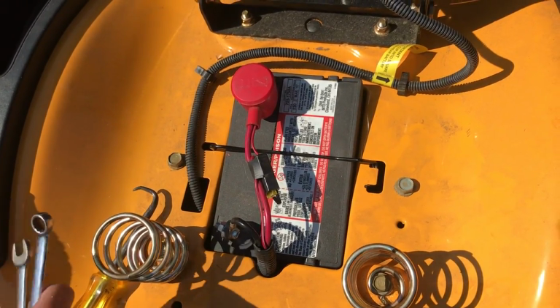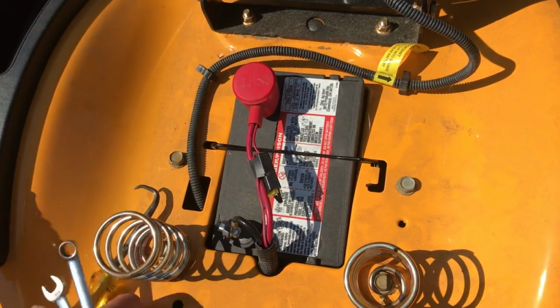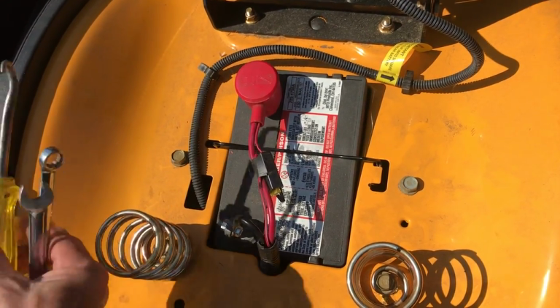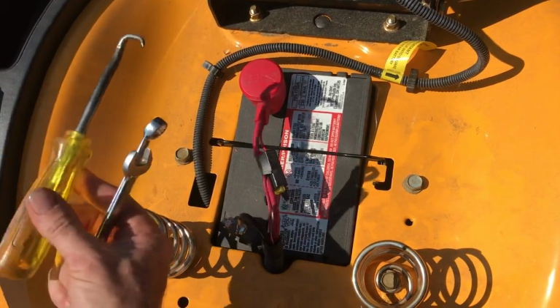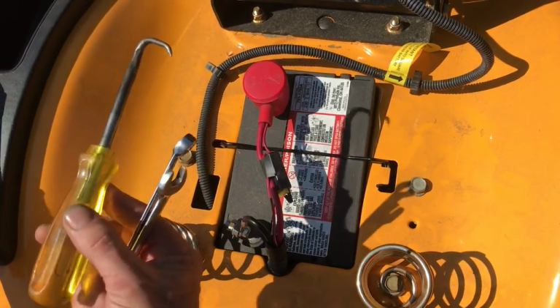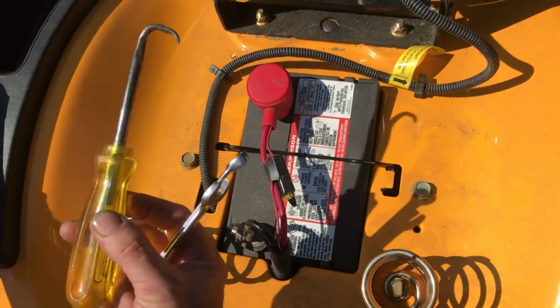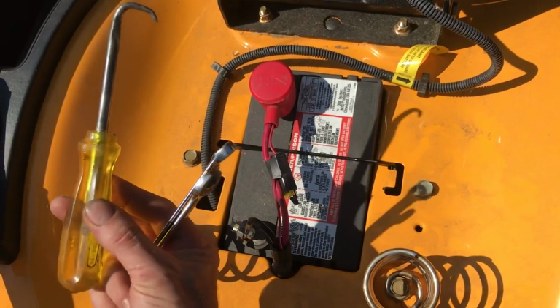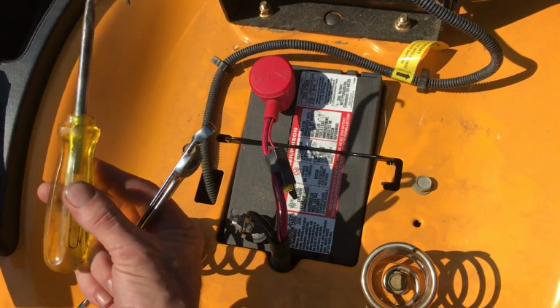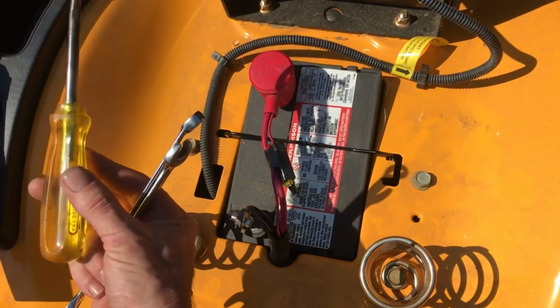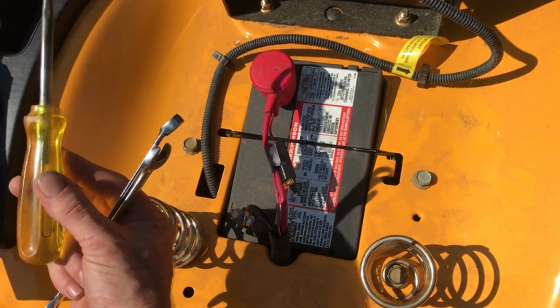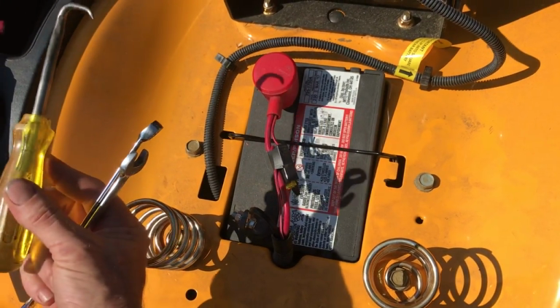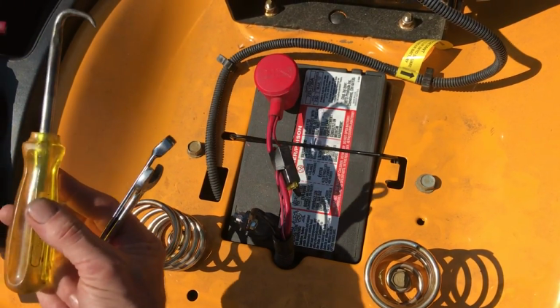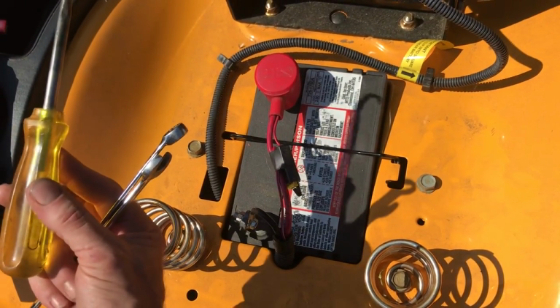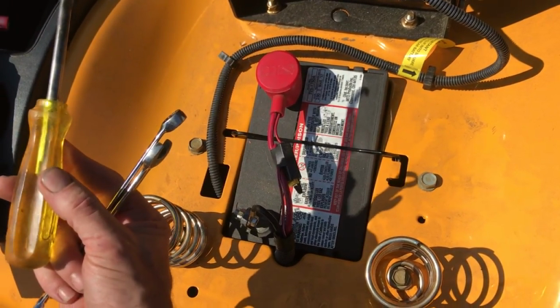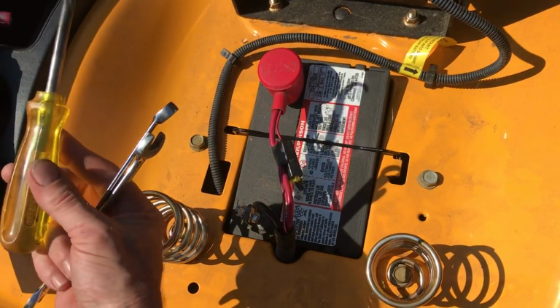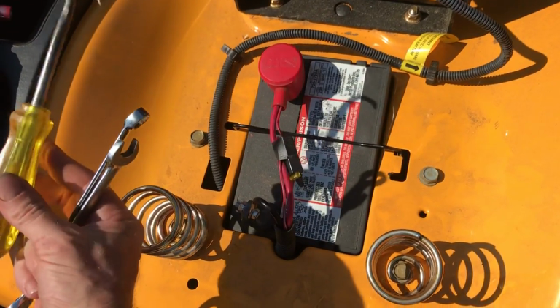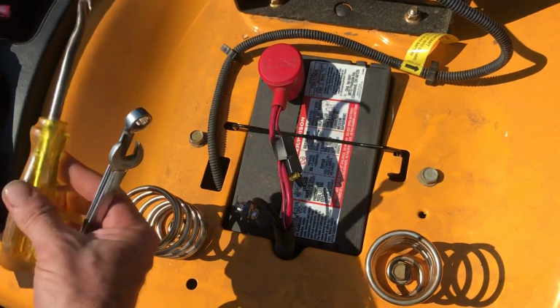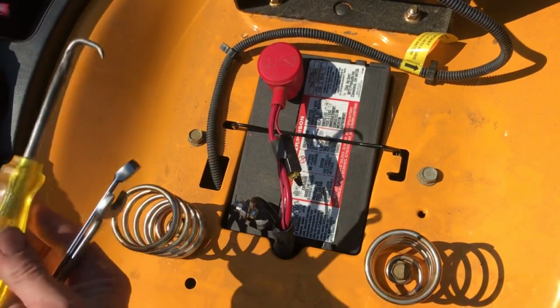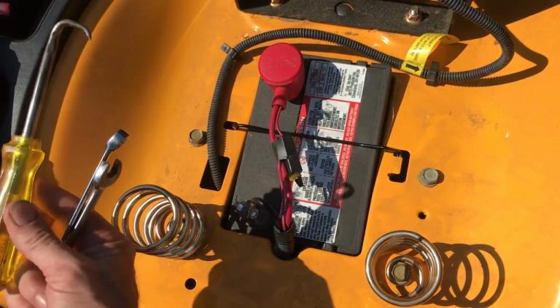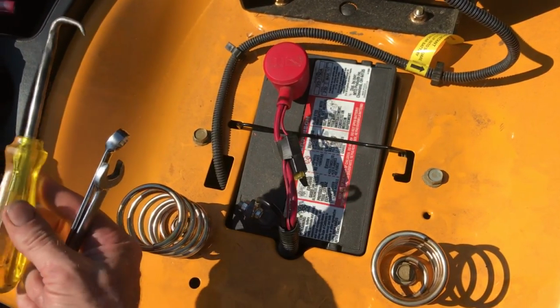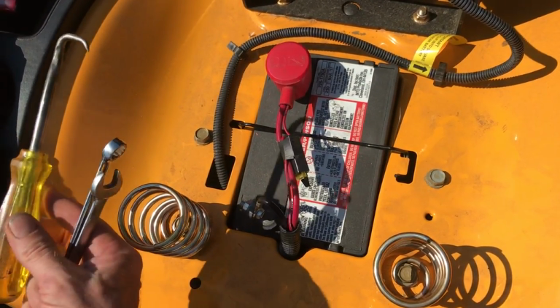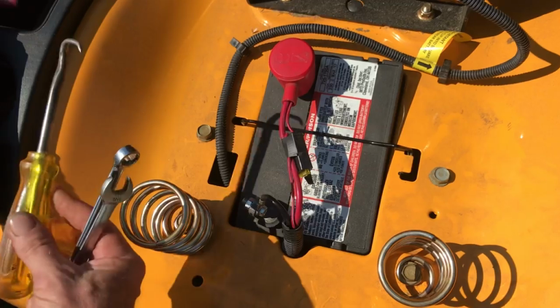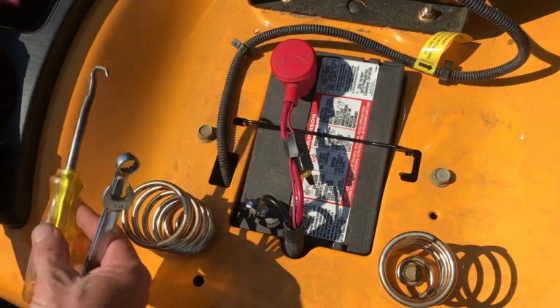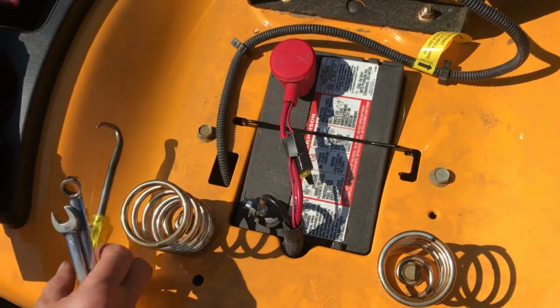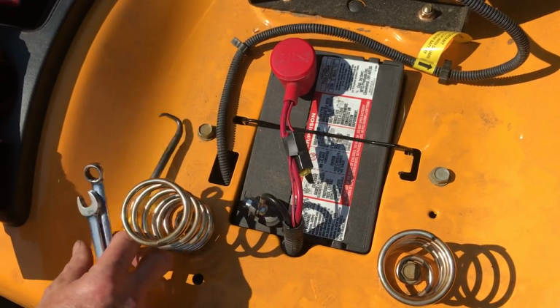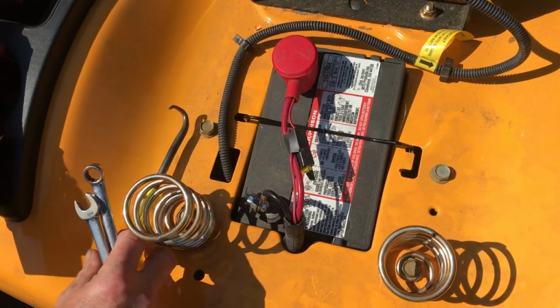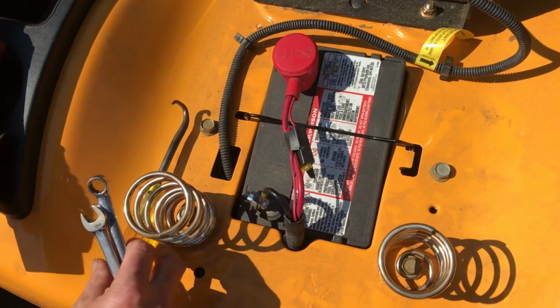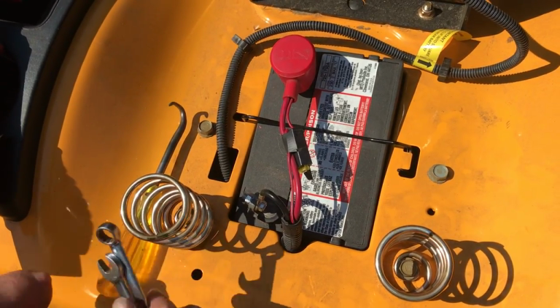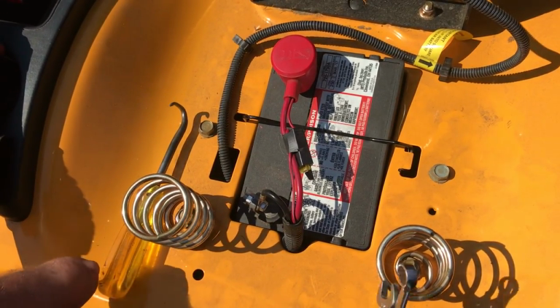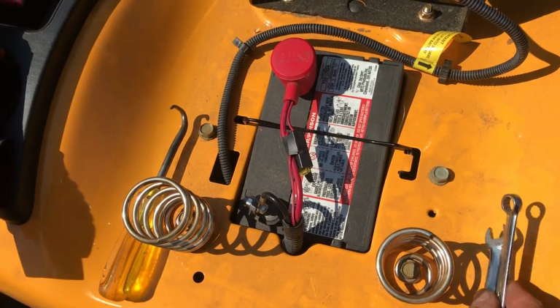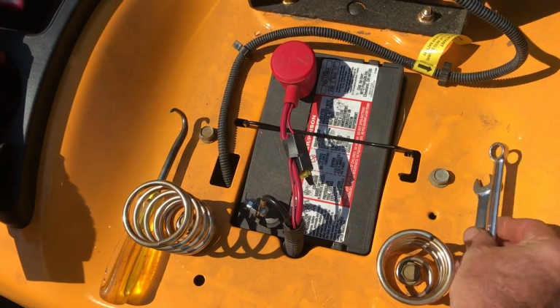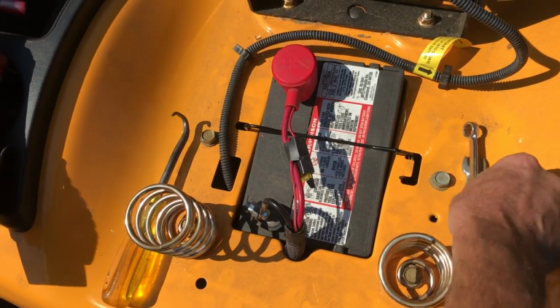This here is actually a hook tool I made so I can pull the batteries out a lot easier. You can use a screwdriver and stick it through the hole of the eyelets, but let me just show you what we've got here.